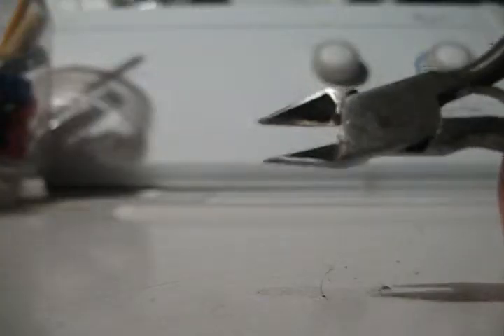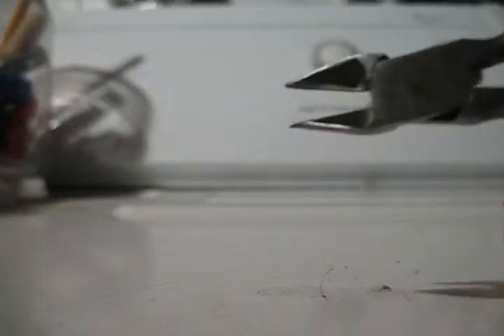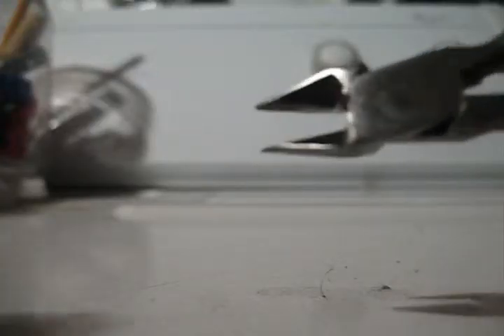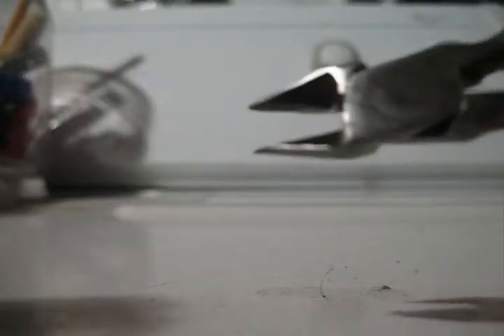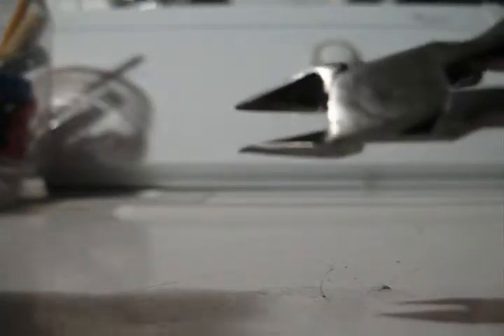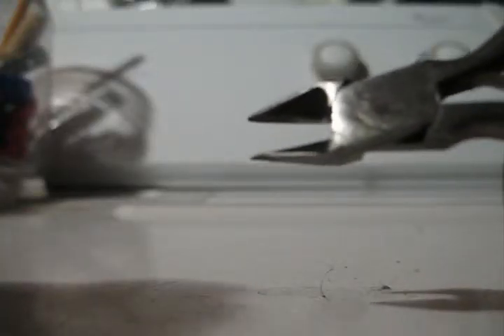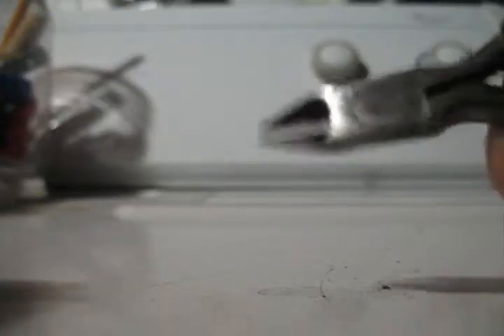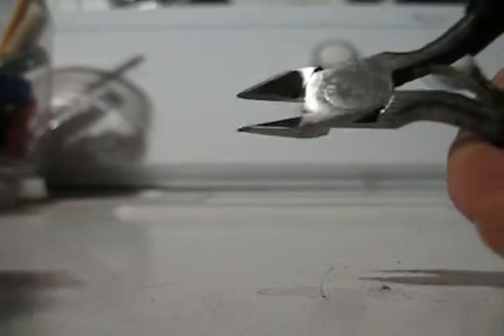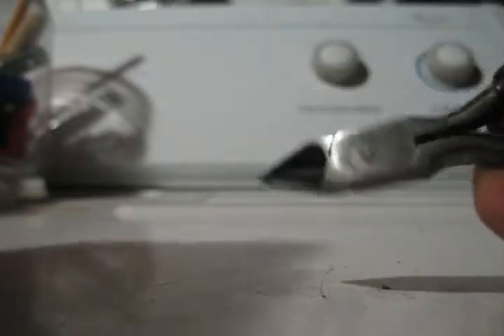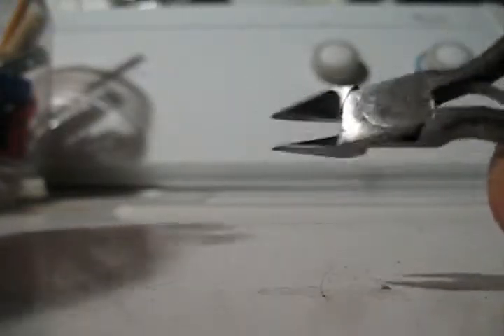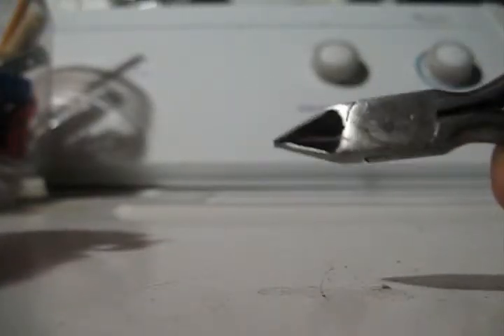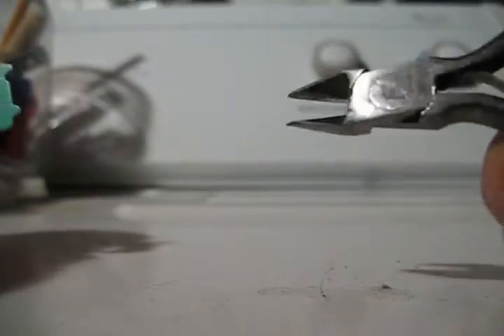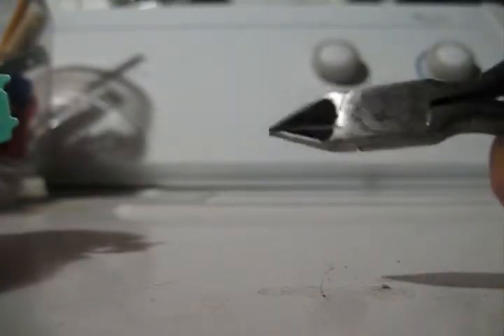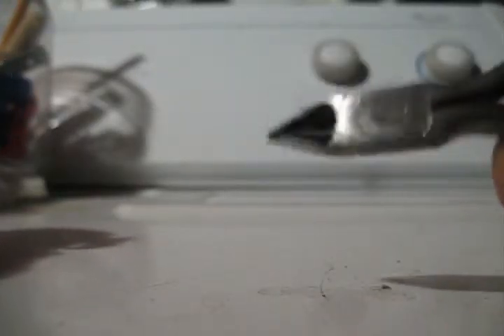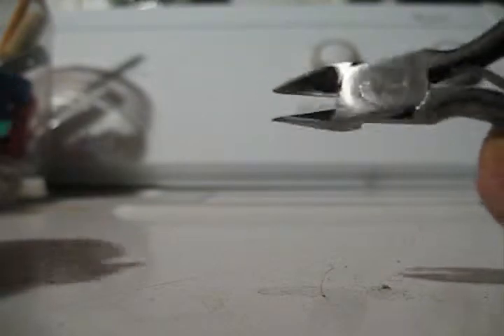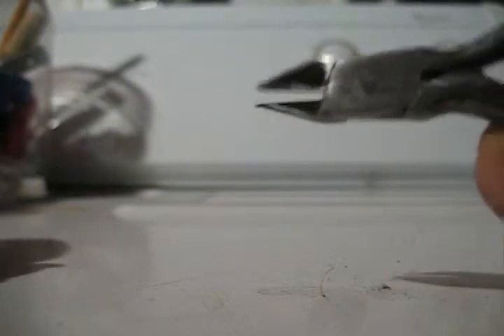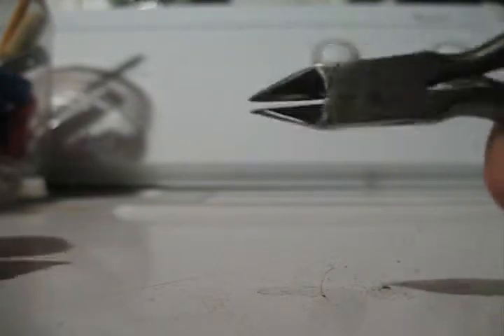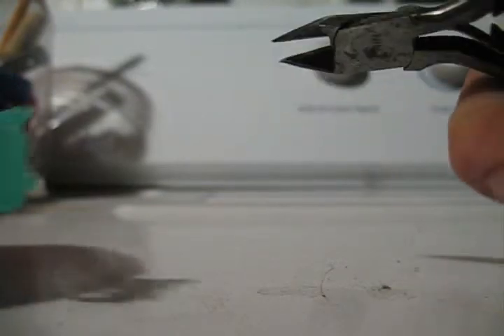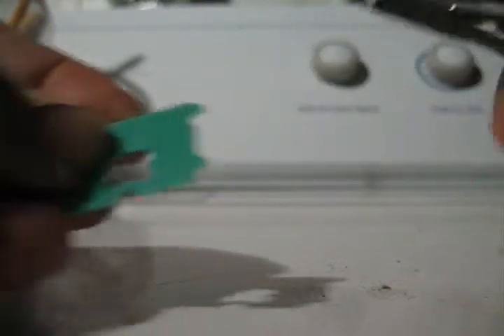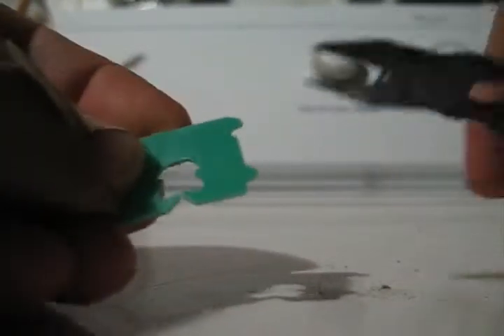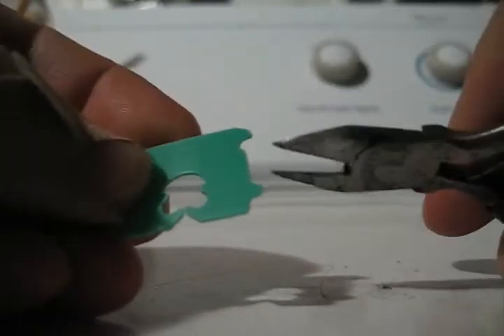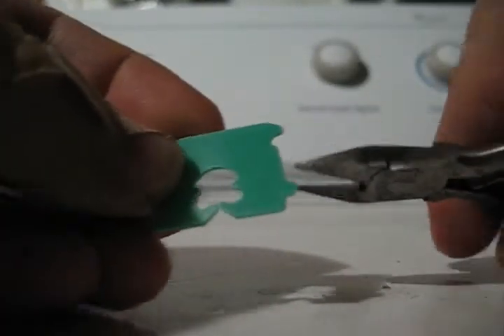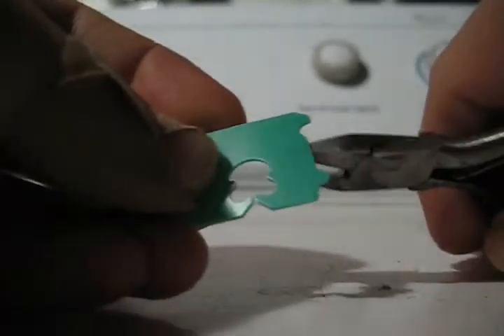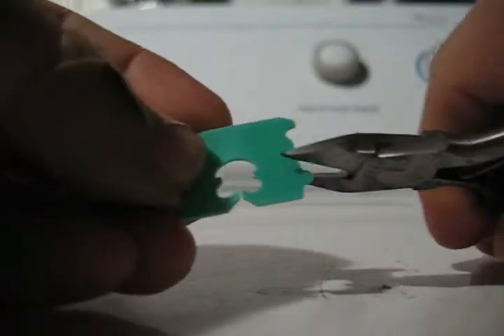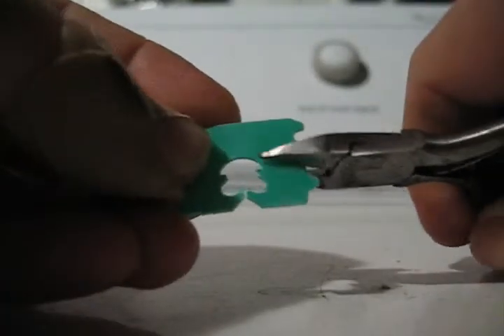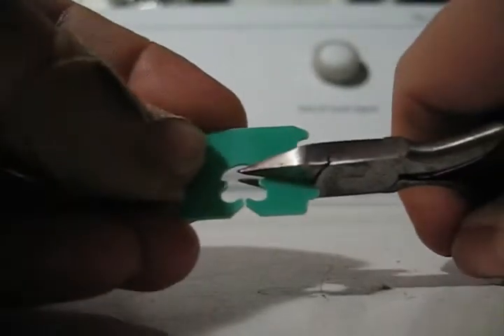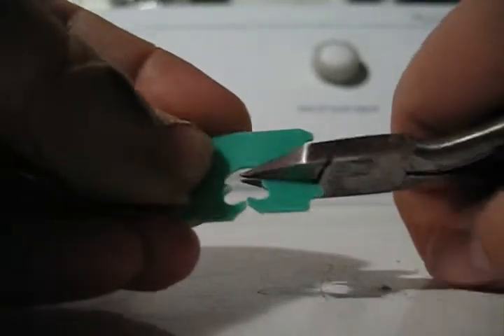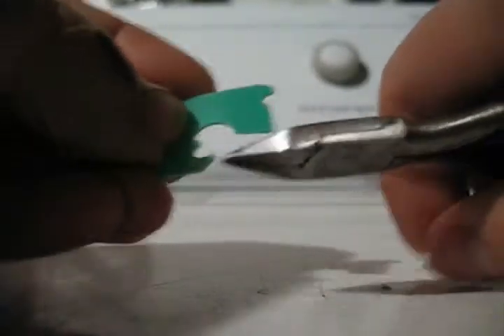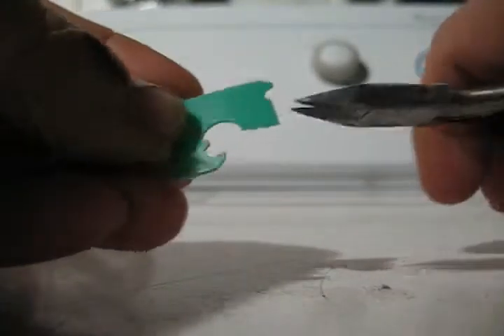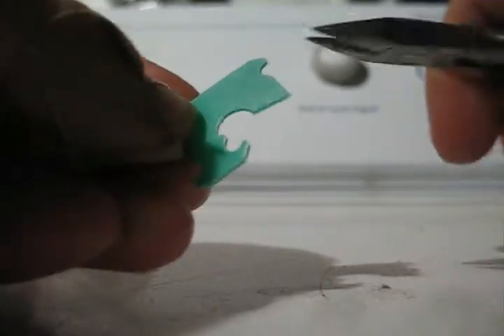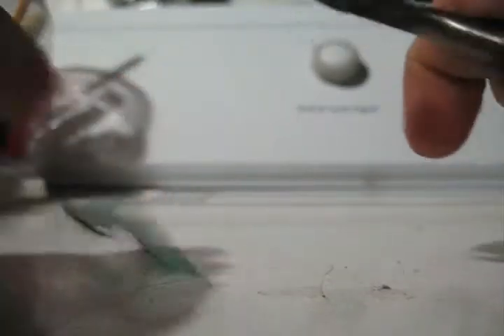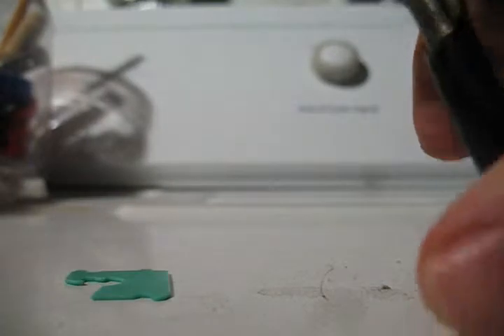Do you know what this is? This is a set of wire cutters. You can cut wires with them, but you can also cut a bread wrapper holder. That works really well.